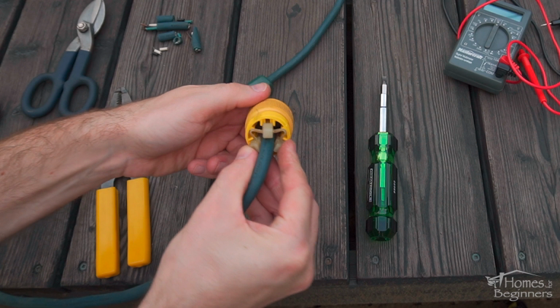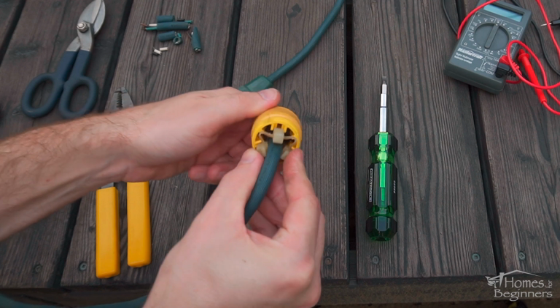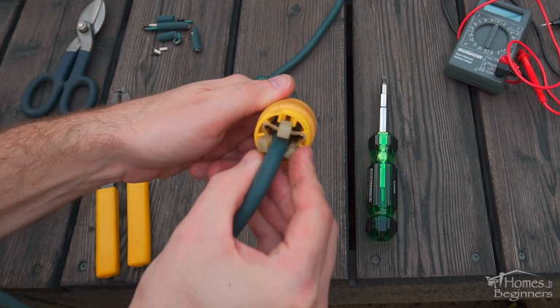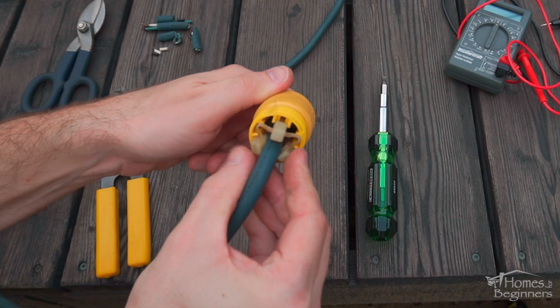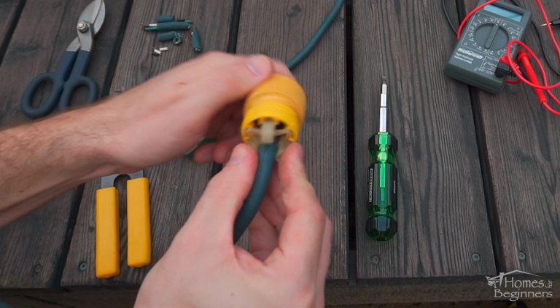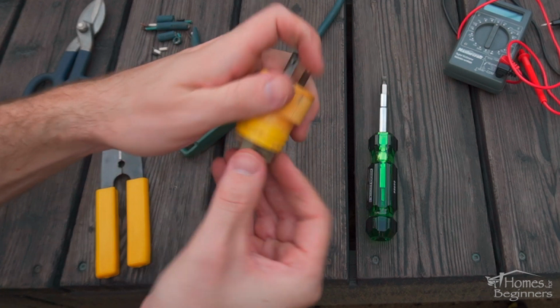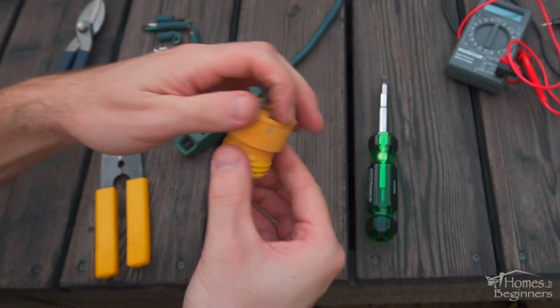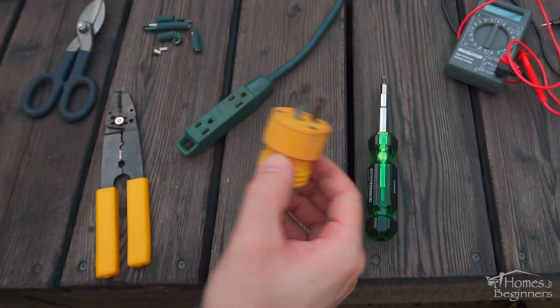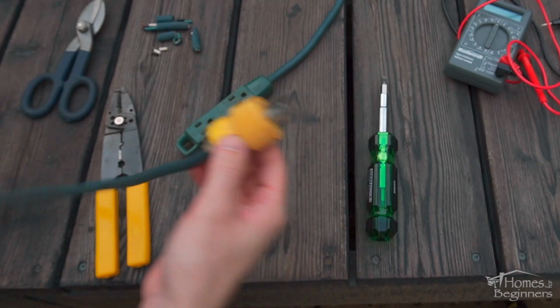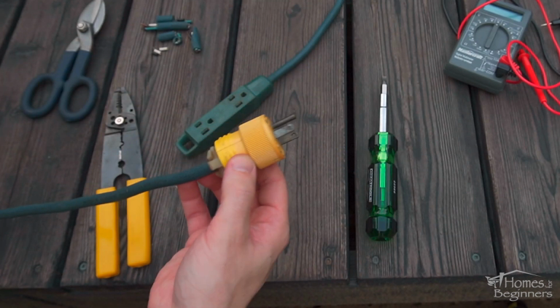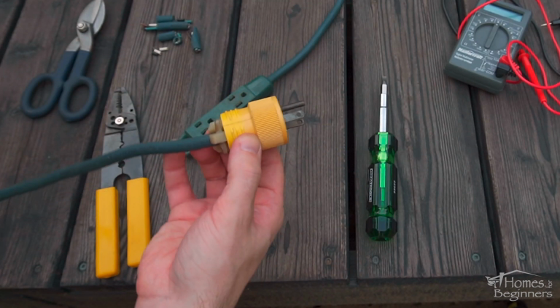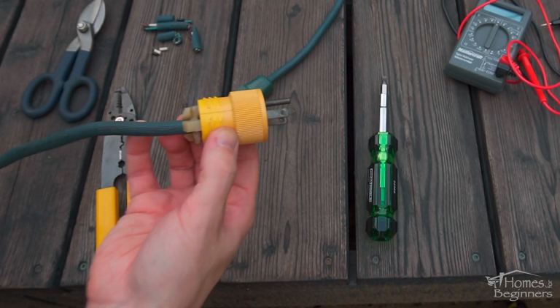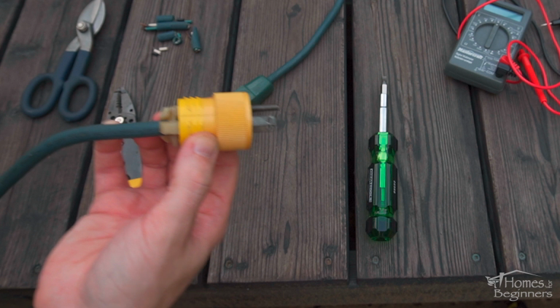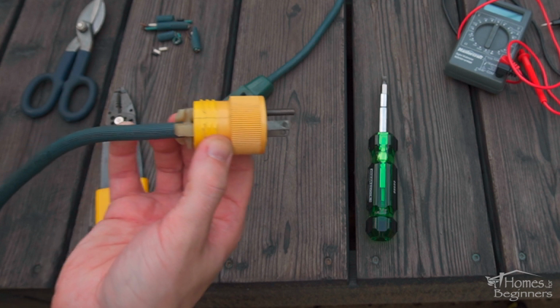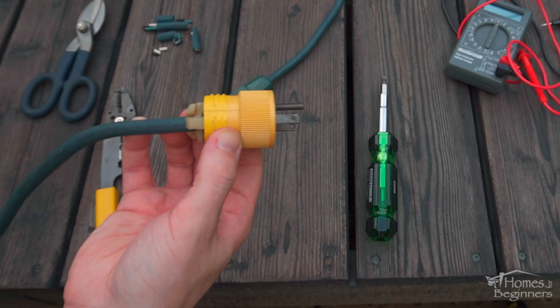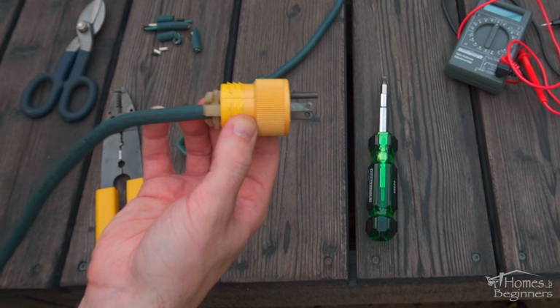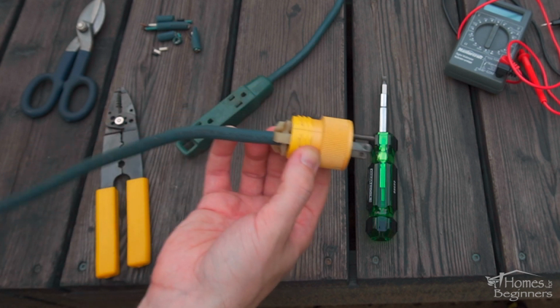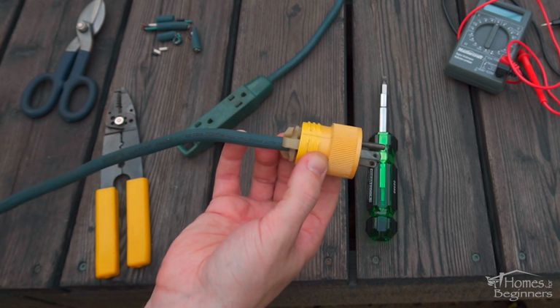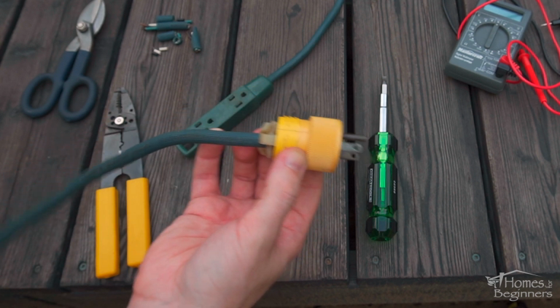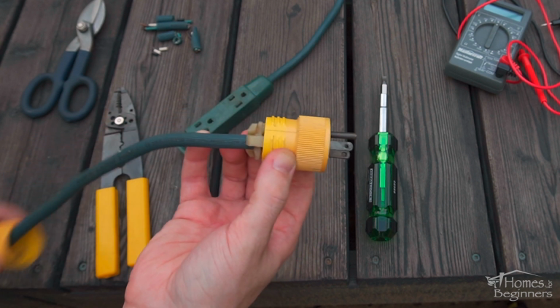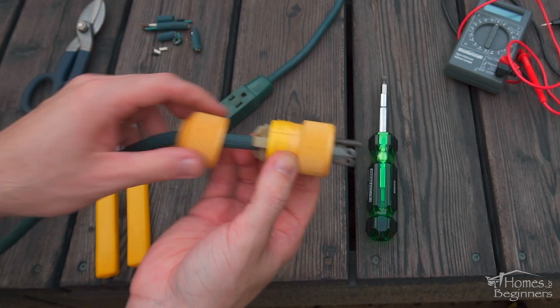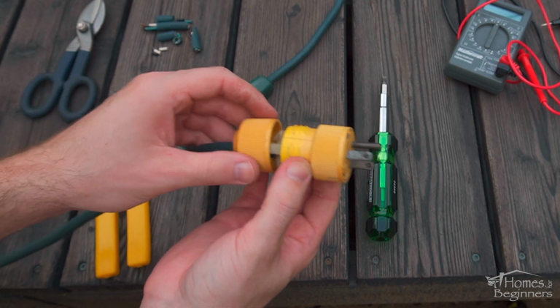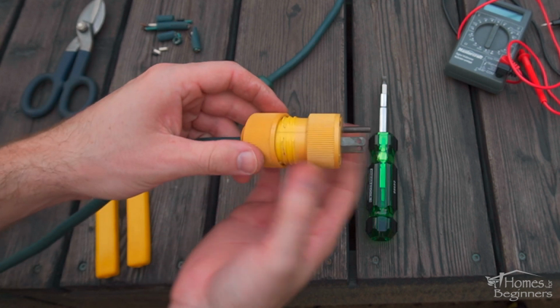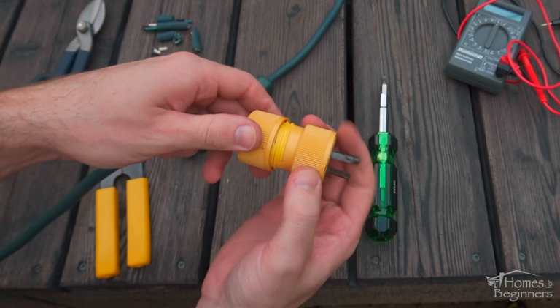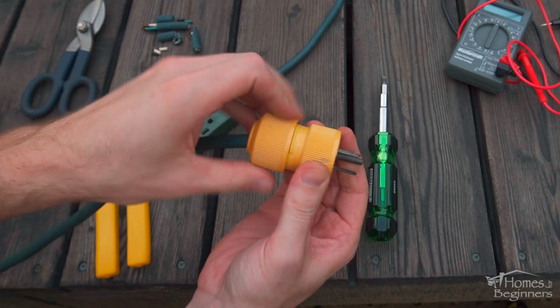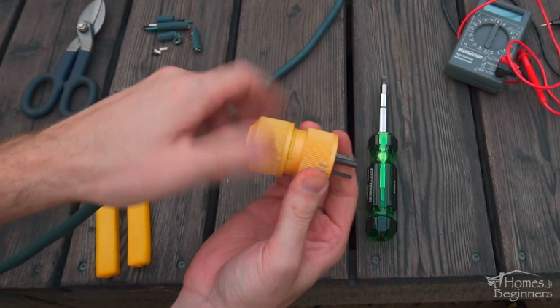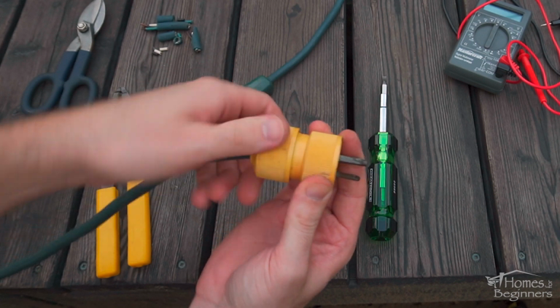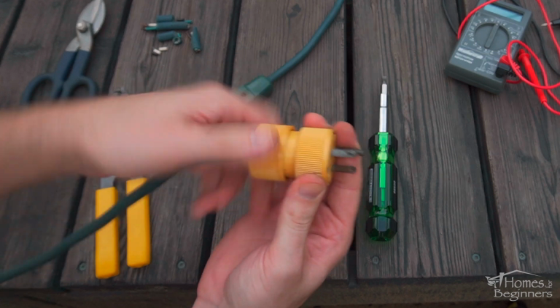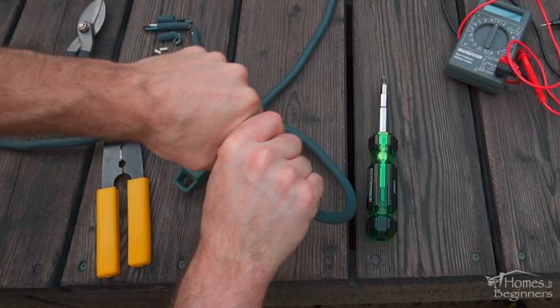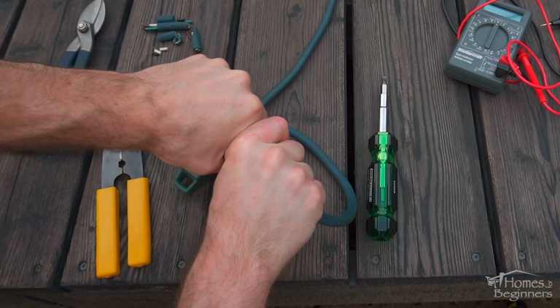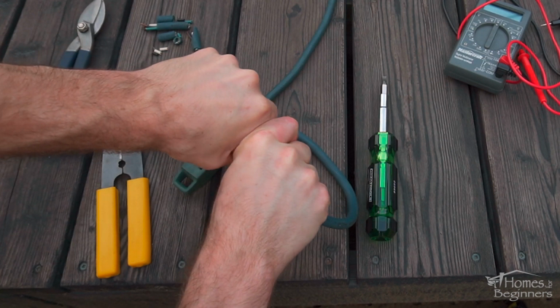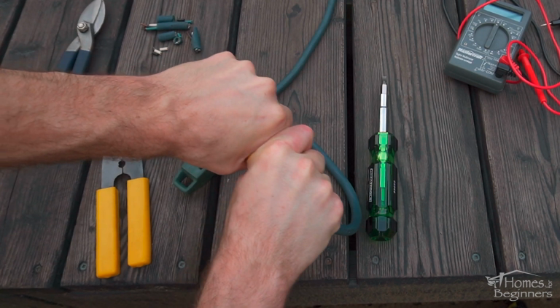Install the nylon retaining clamp — this too has a specific orientation and fits into slots in the outer shell. Finally is installing the rear screw on cap. When tightening, this will push down on the nylon clamp, firmly holding the cord into place.